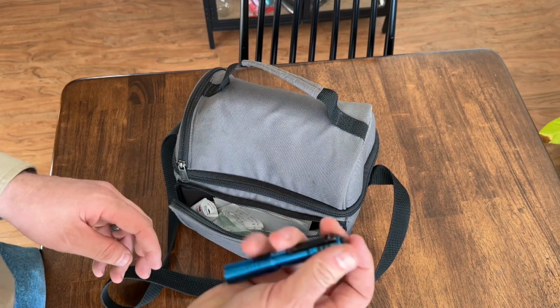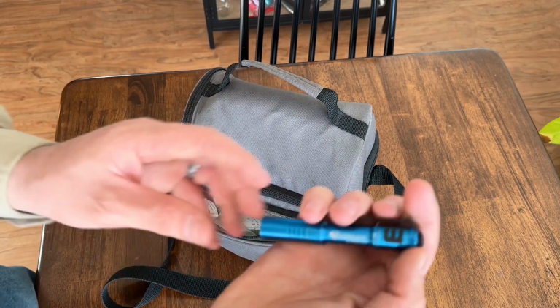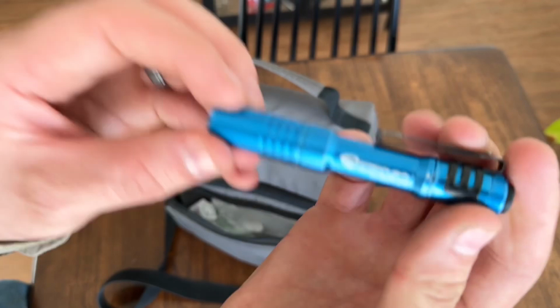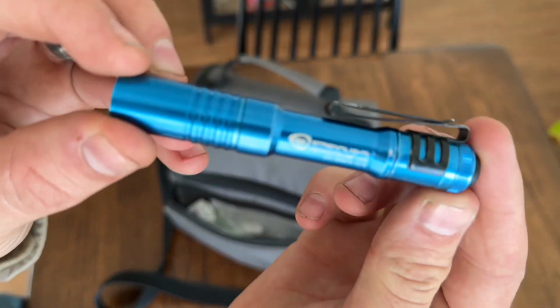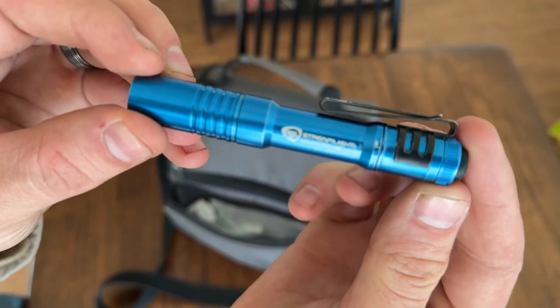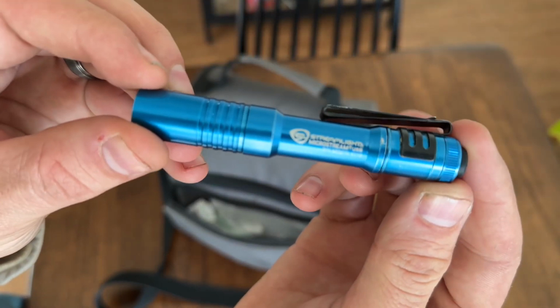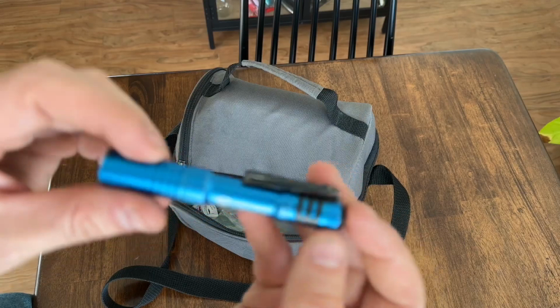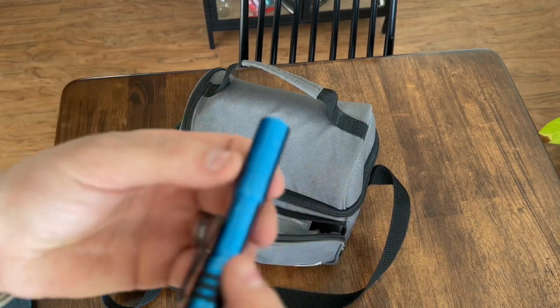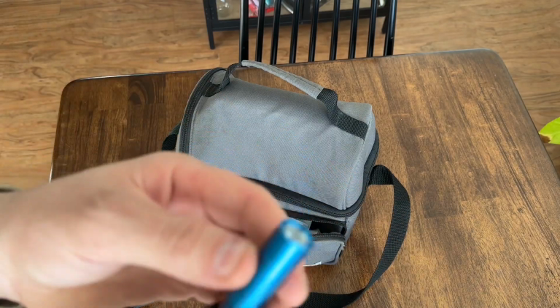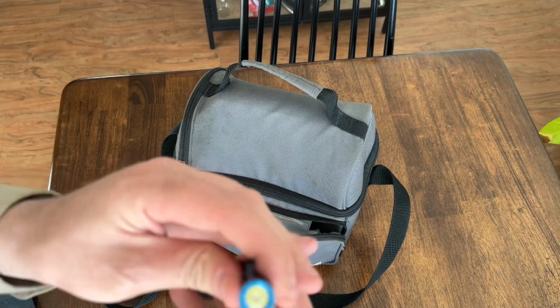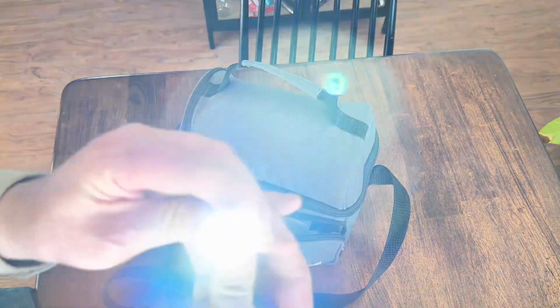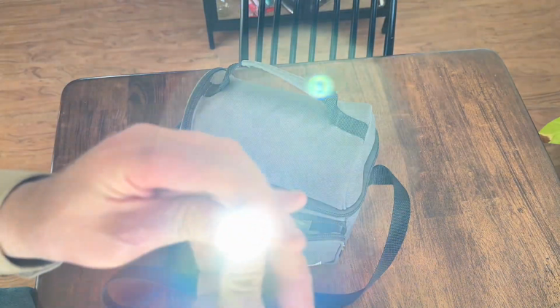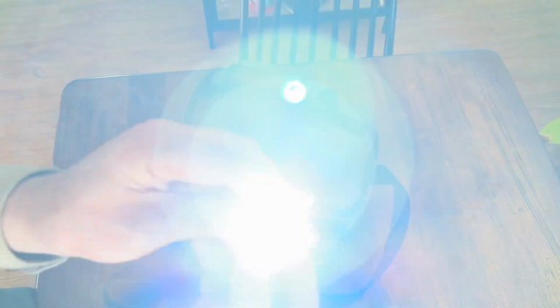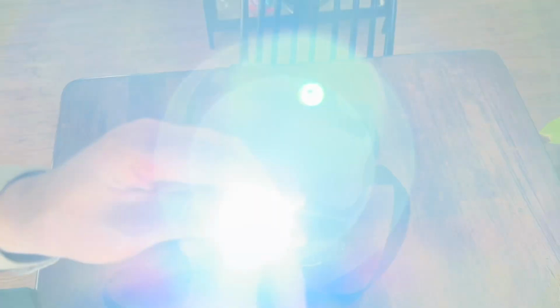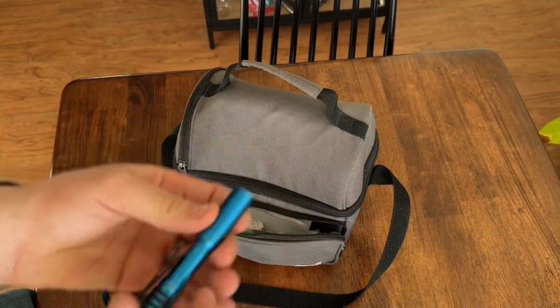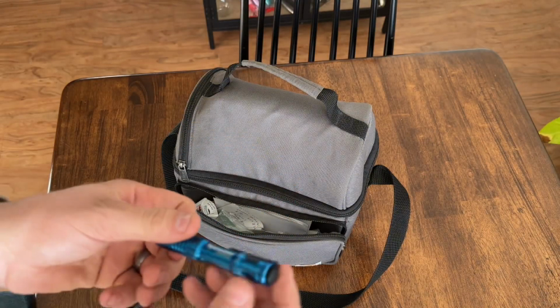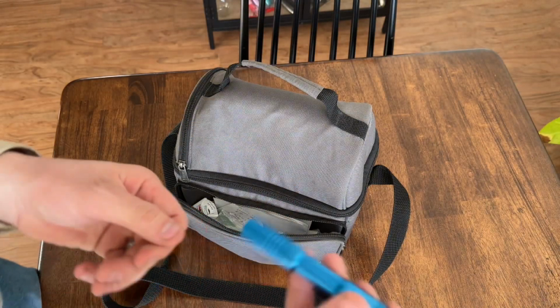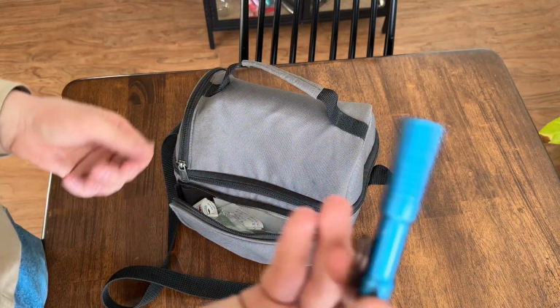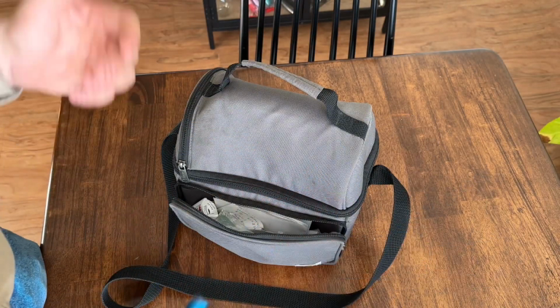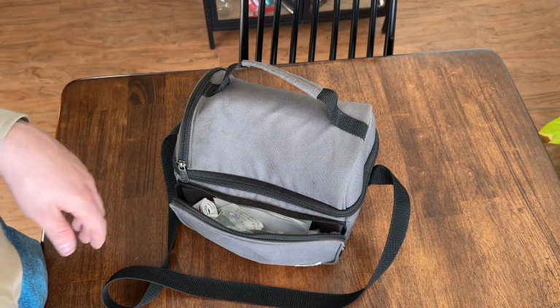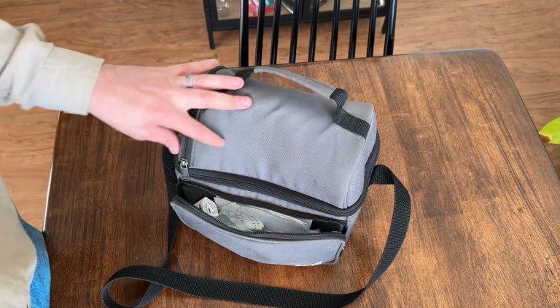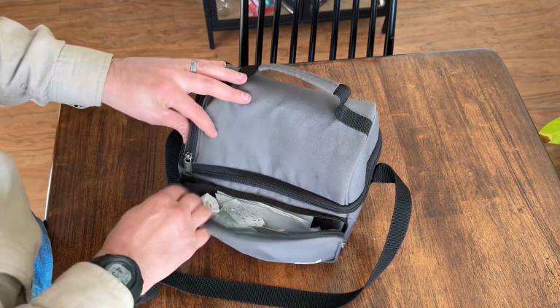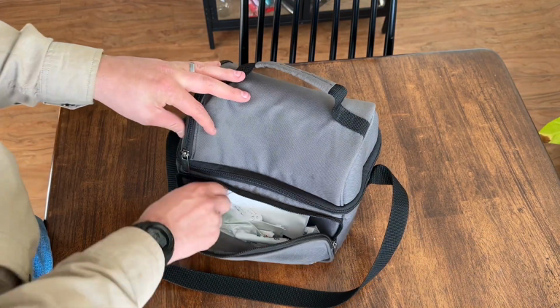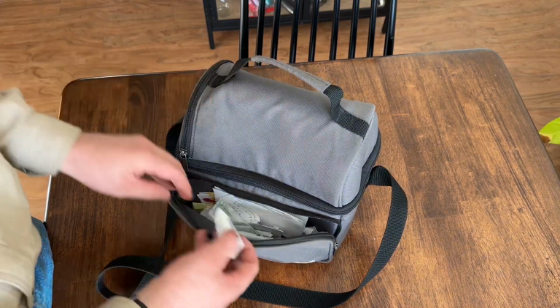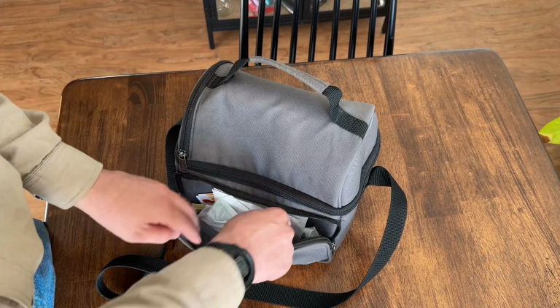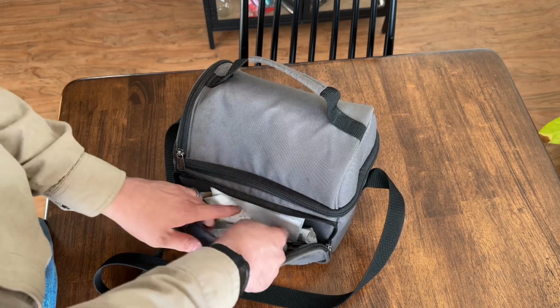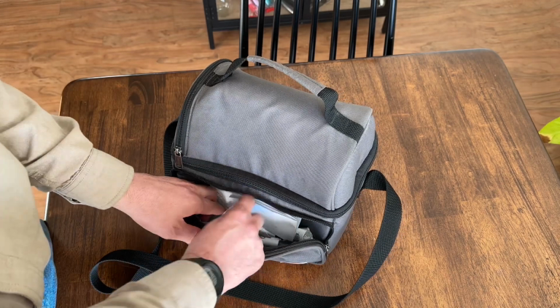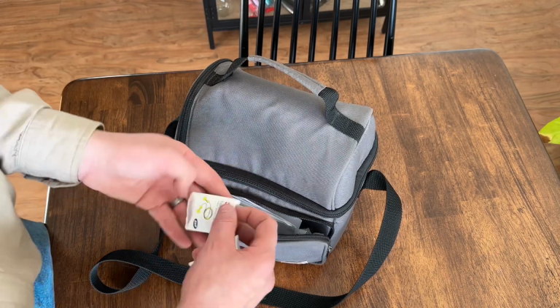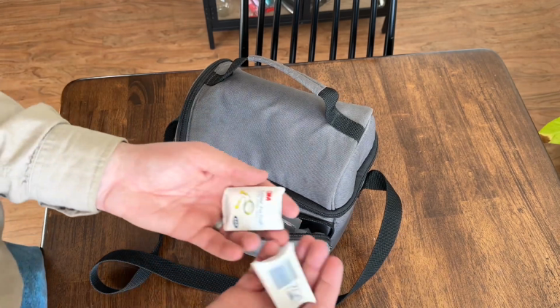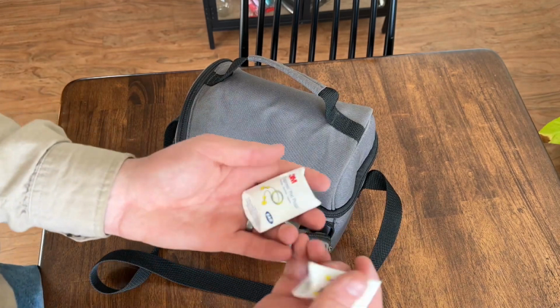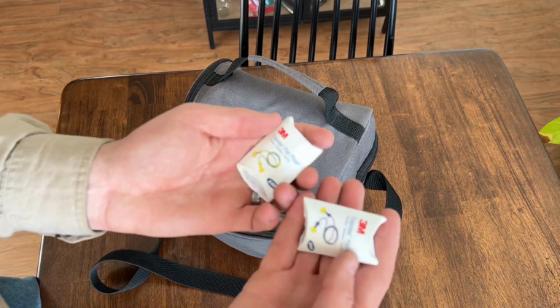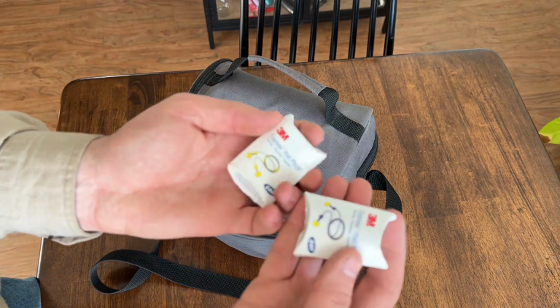This little flashlight — it's a Streamlight flashlight. Pretty bright, pretty neat little flashlight for checking over your engine in the morning or anything like that.